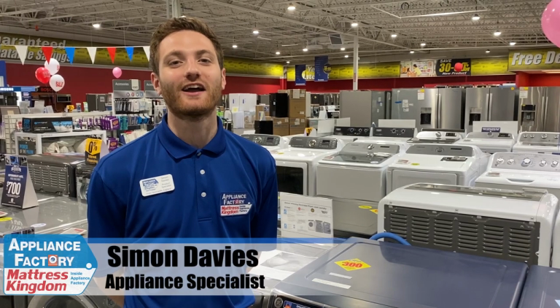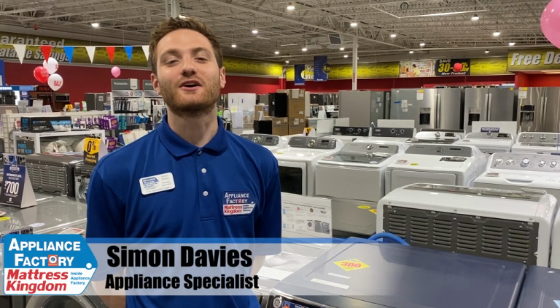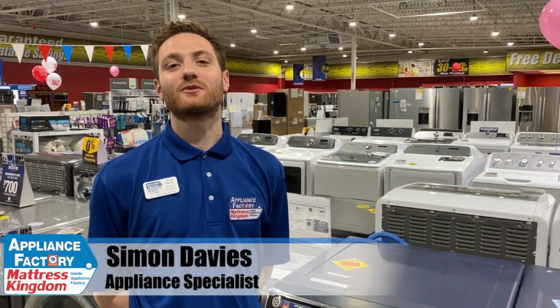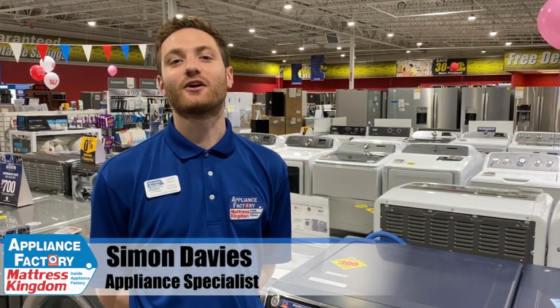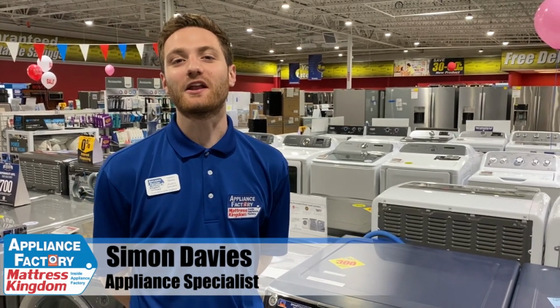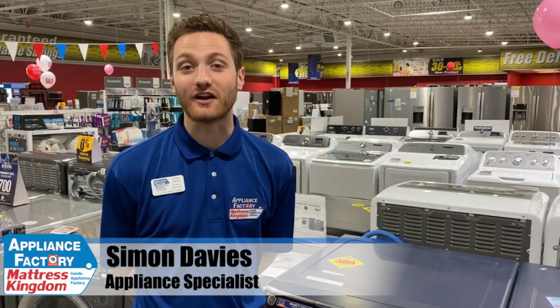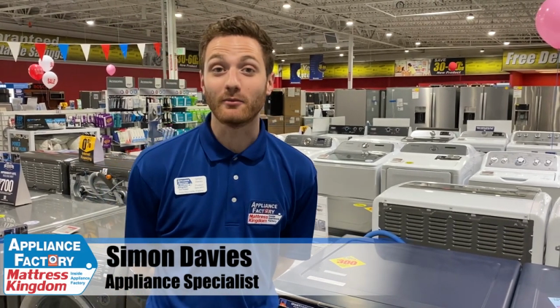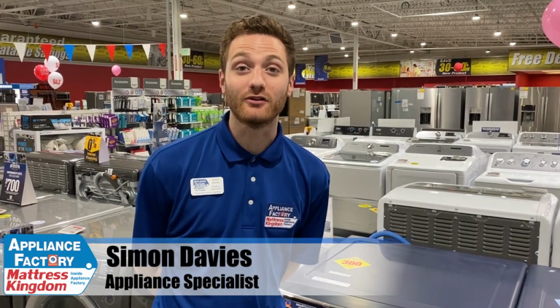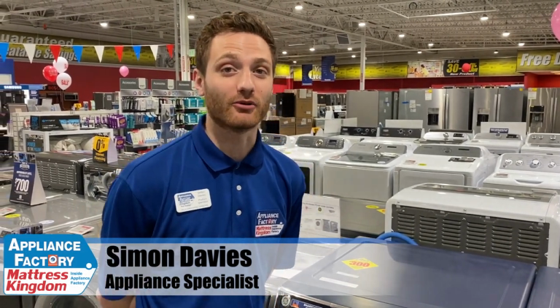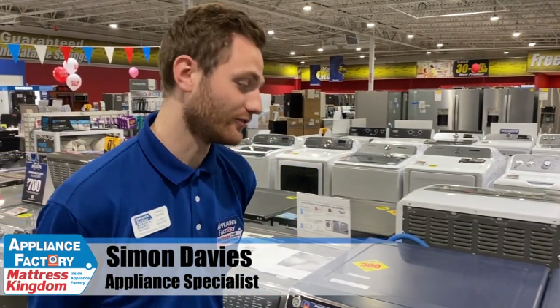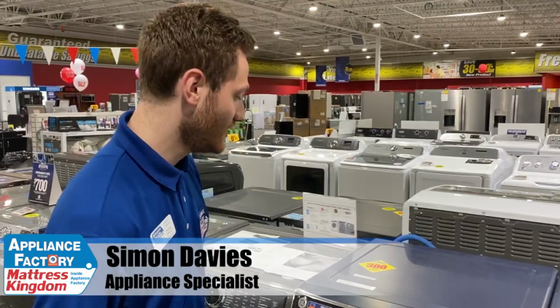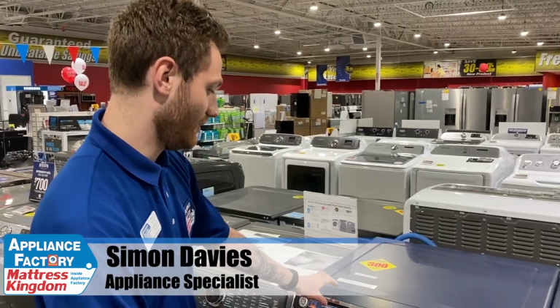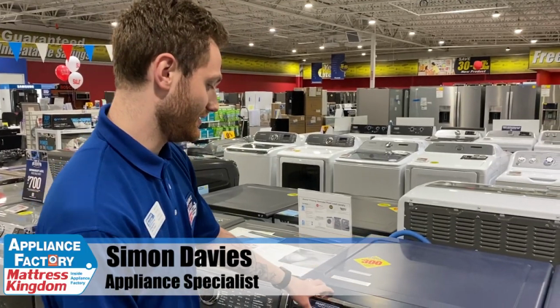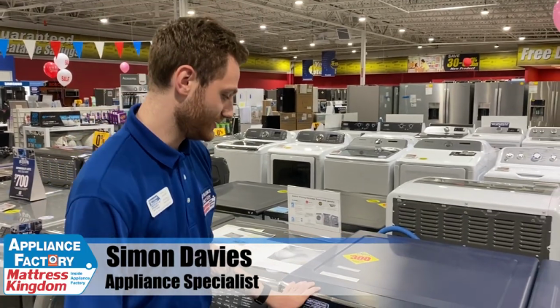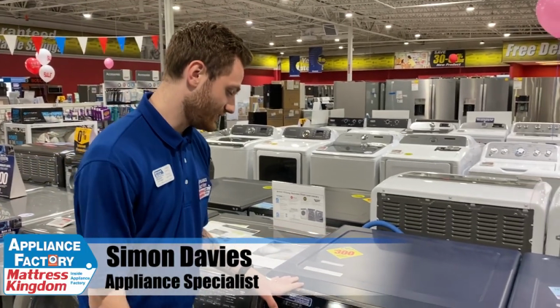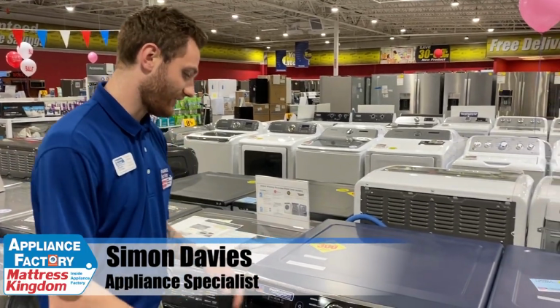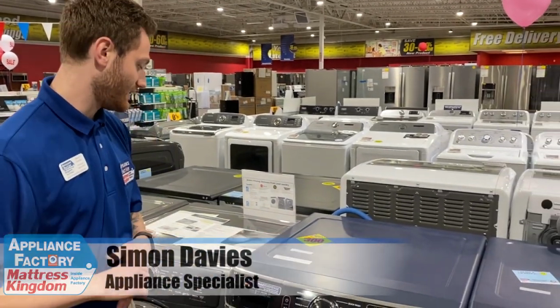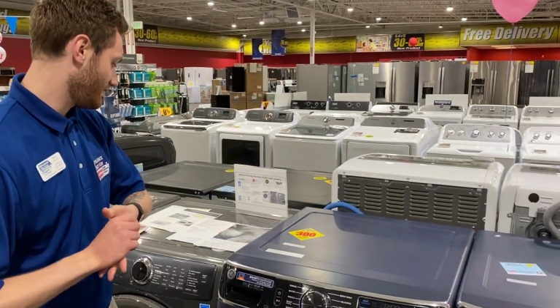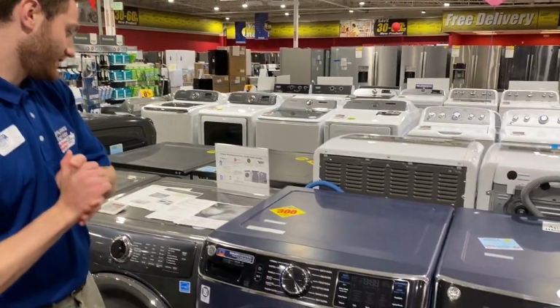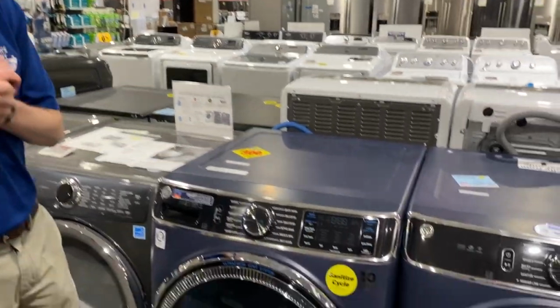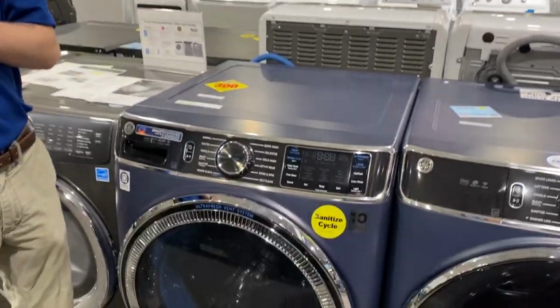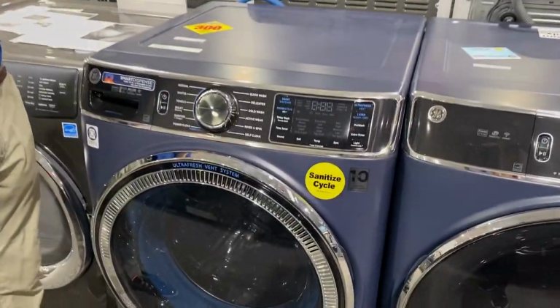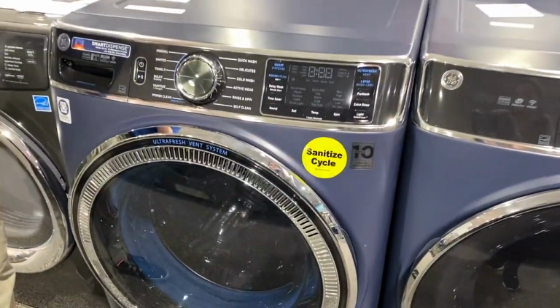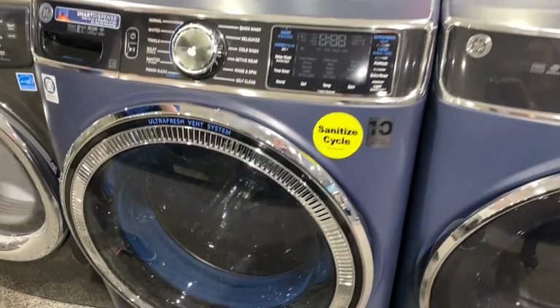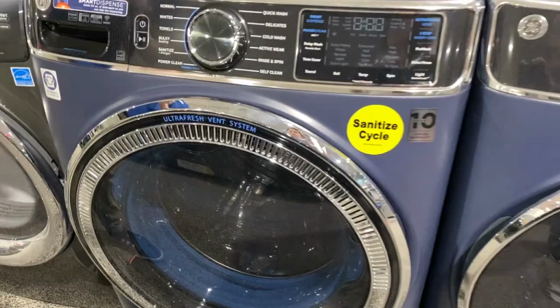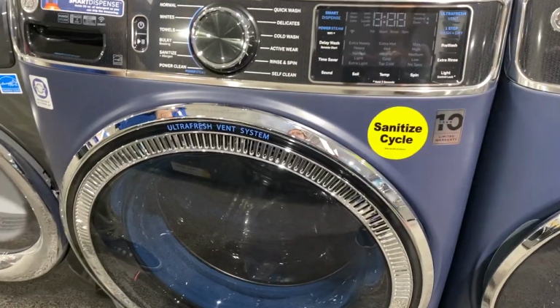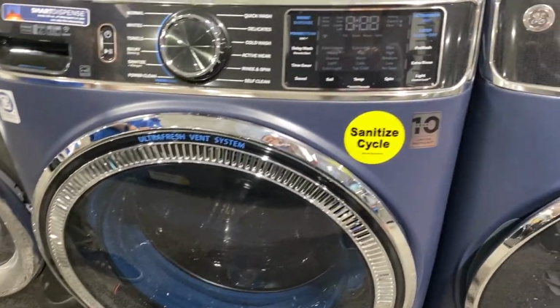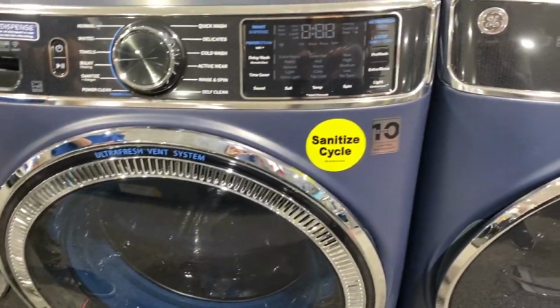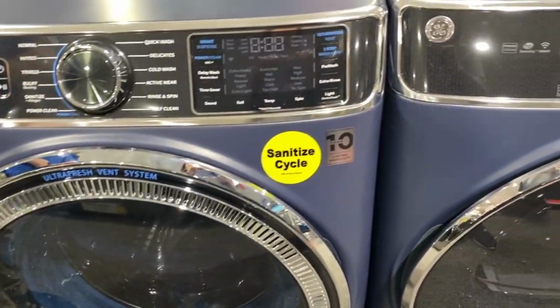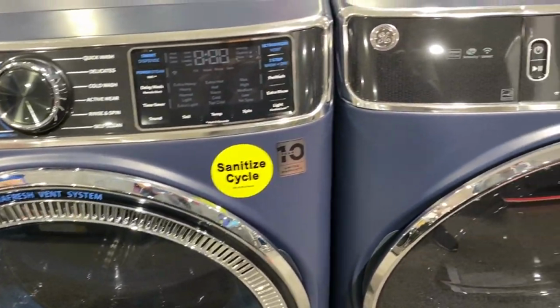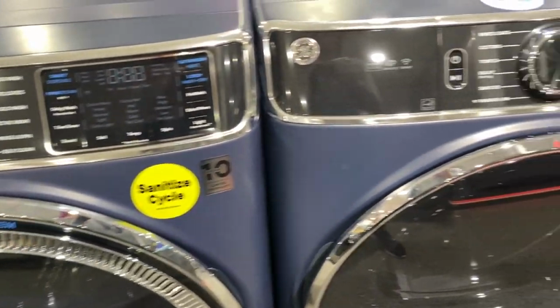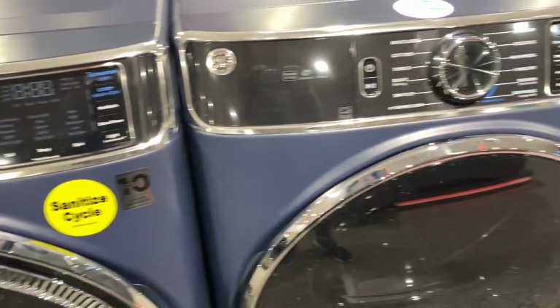Hi guys, welcome back to our channel. My name is Simon. I'm going to be doing a product review on the GE Sapphire 850. The model number is GFW850SPNRS.